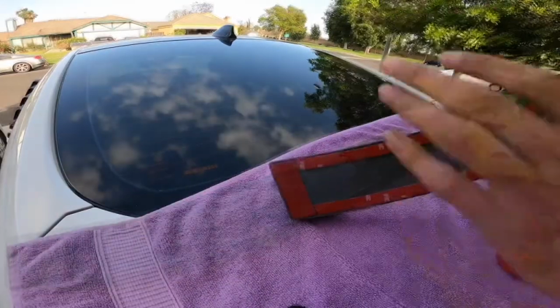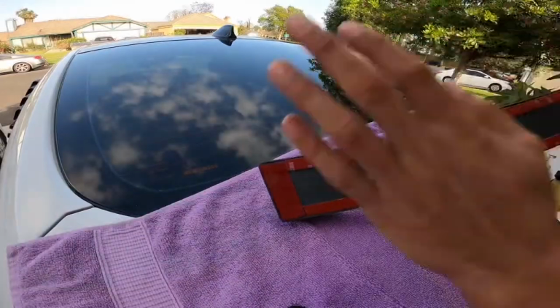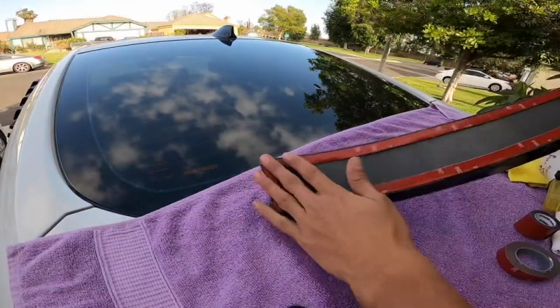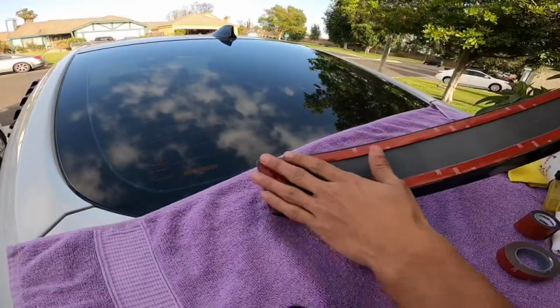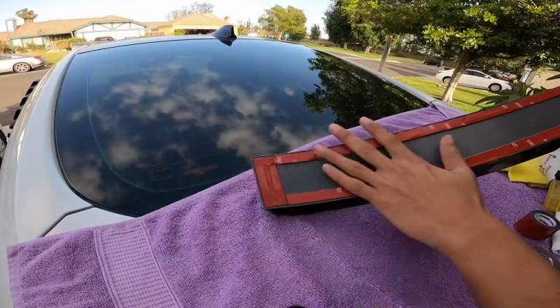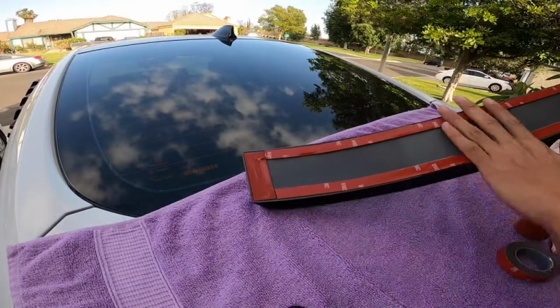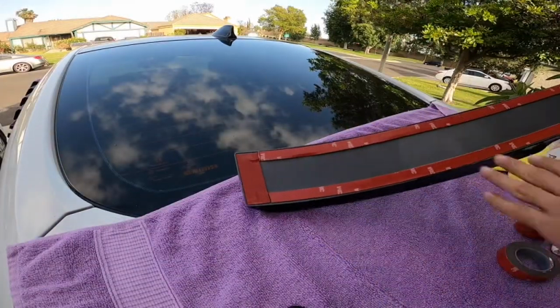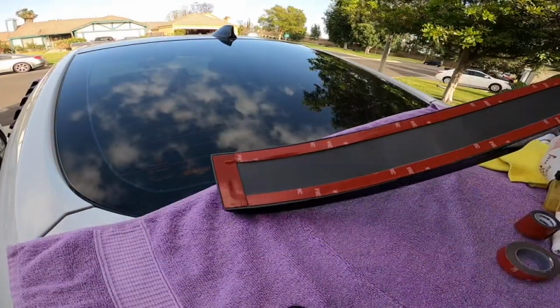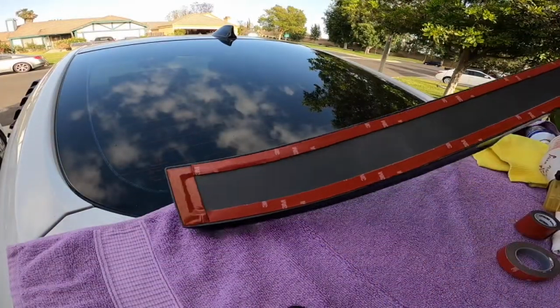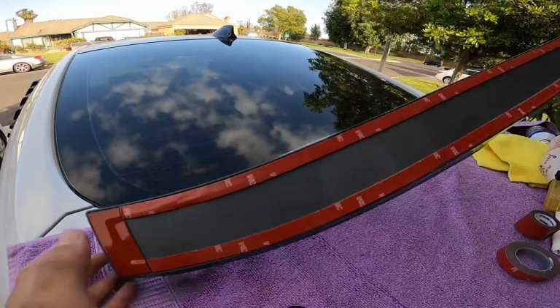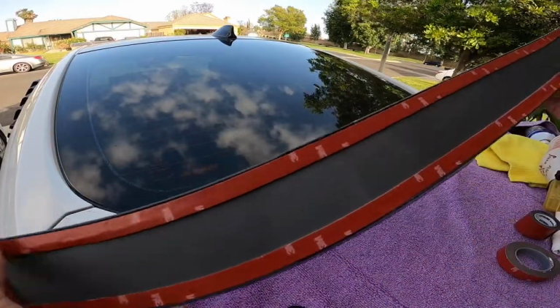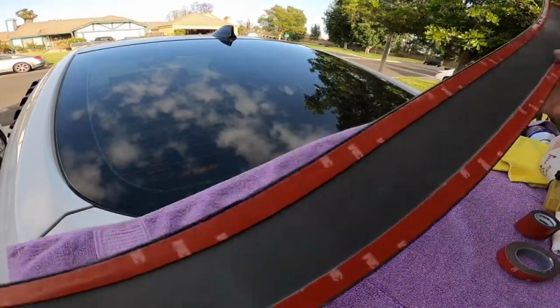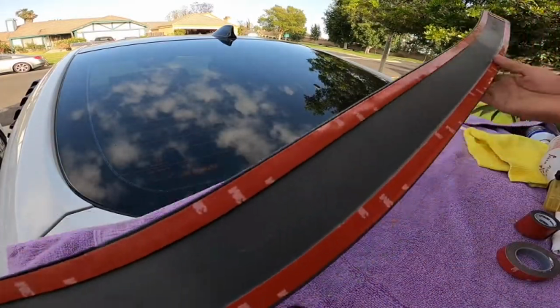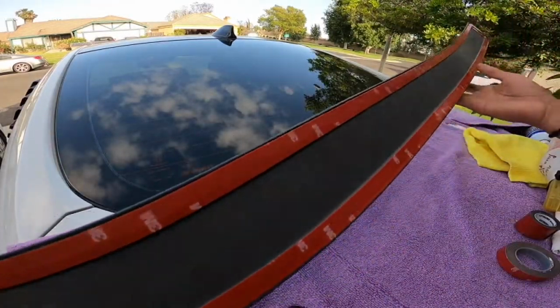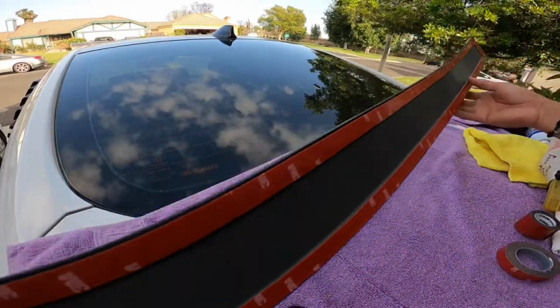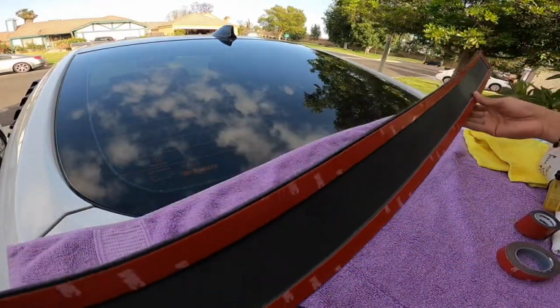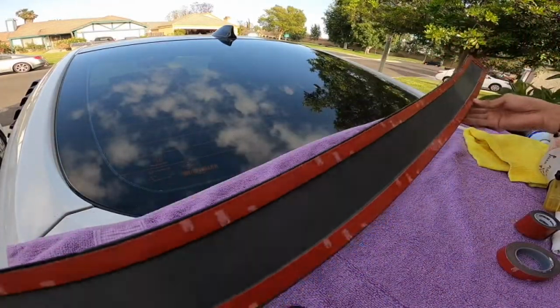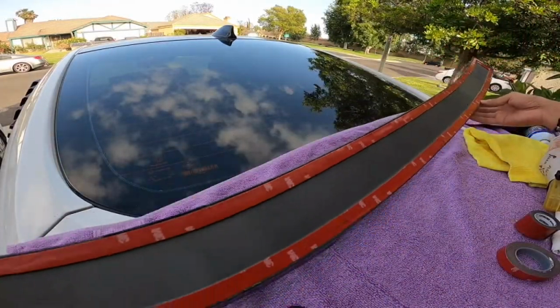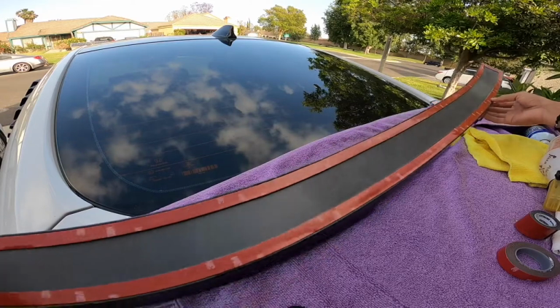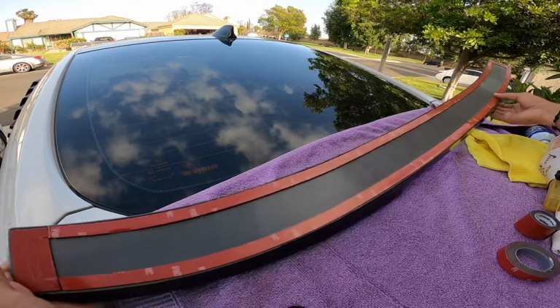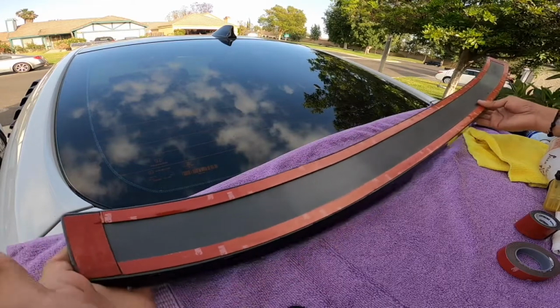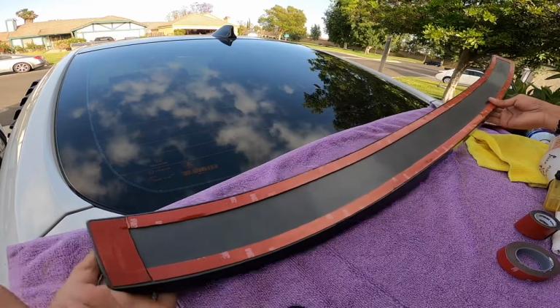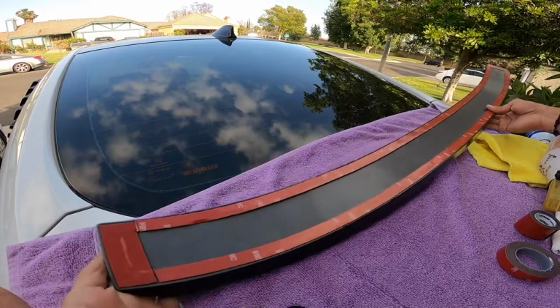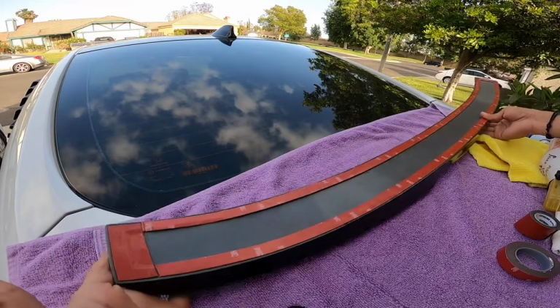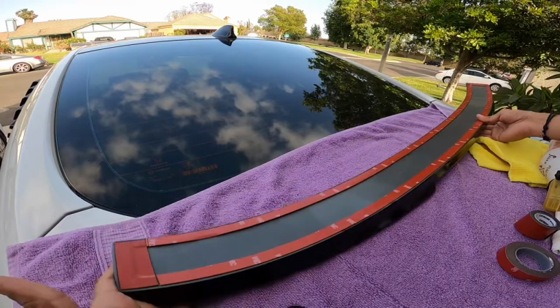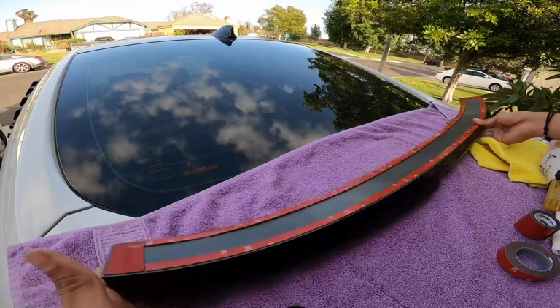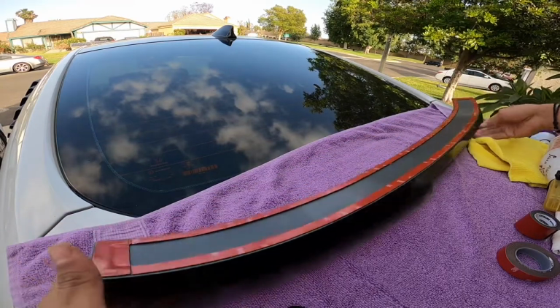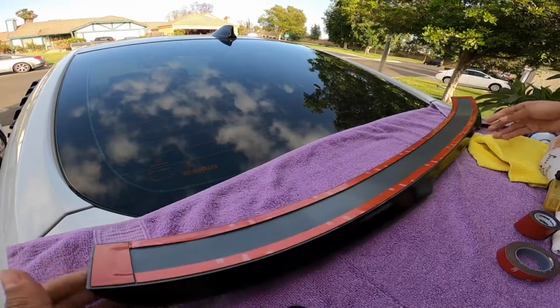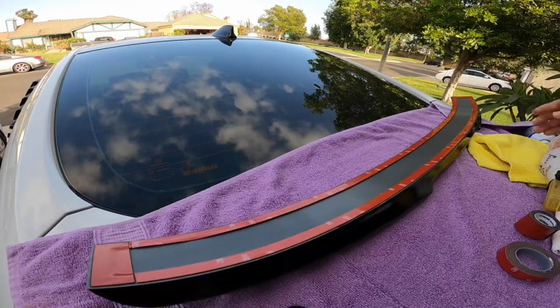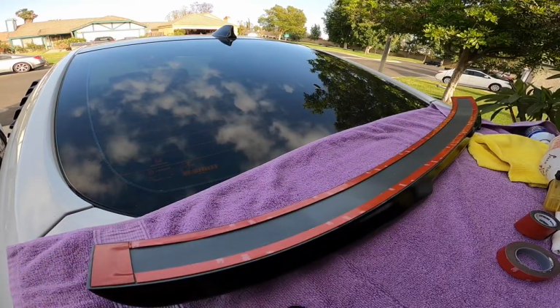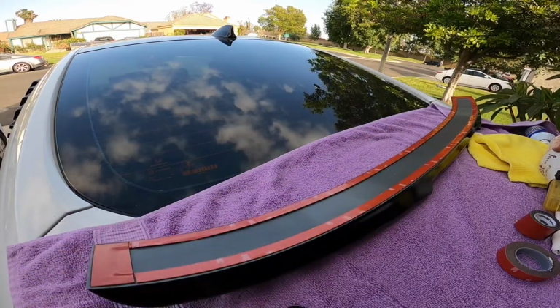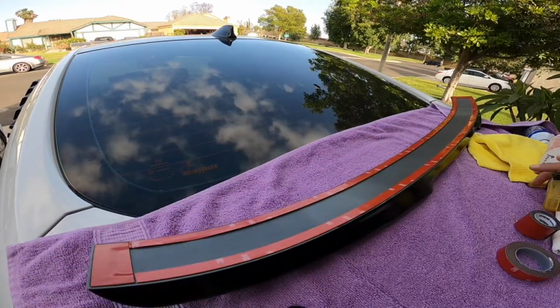With tape on the corners and across the whole piece, it should be really secured on there — especially with the surface clean. I'm going to go ahead and clean it one more time and then place it.